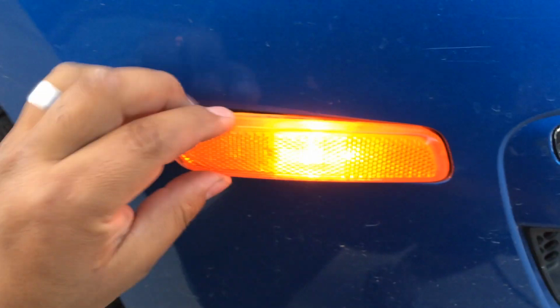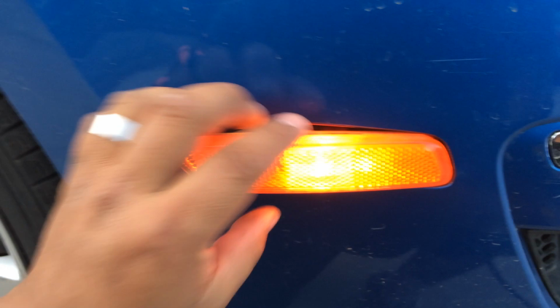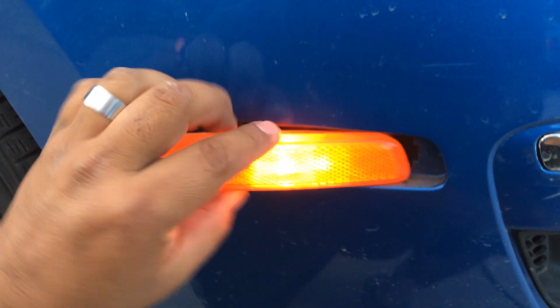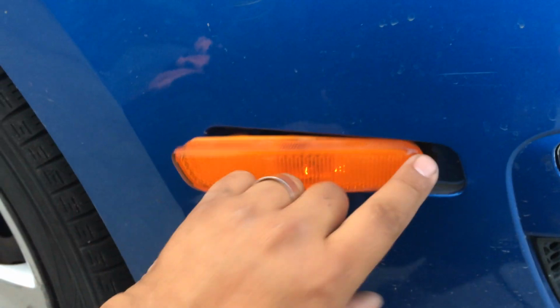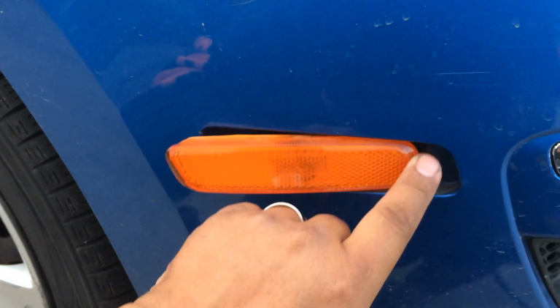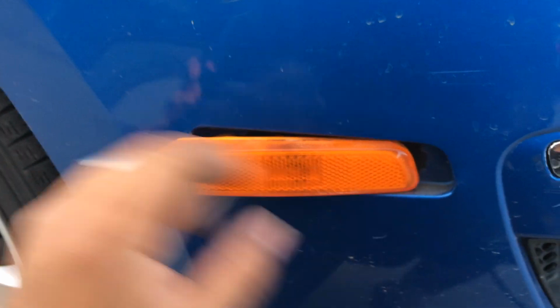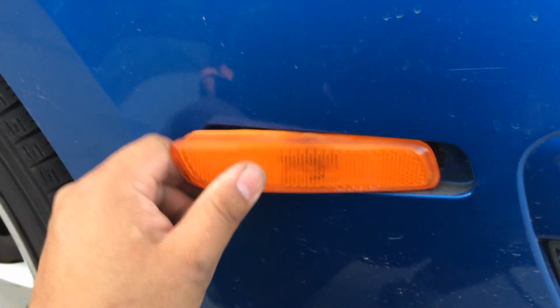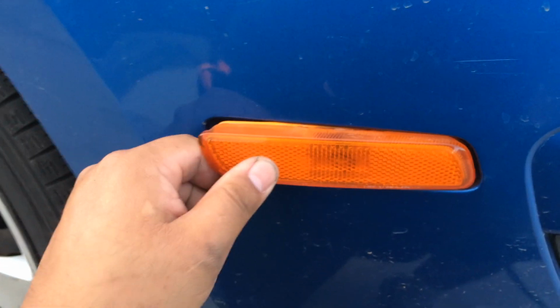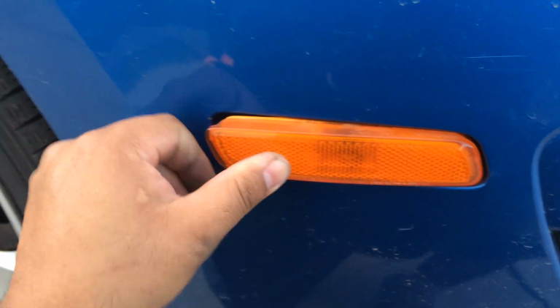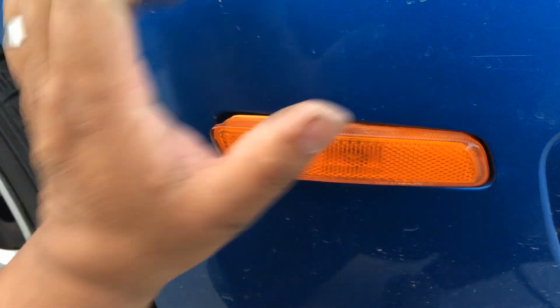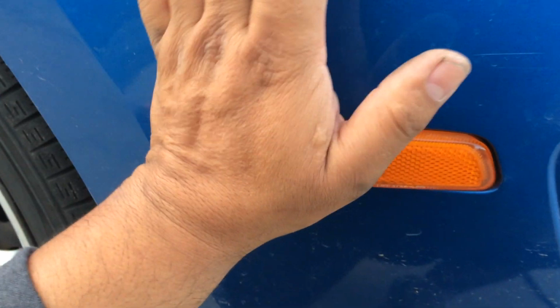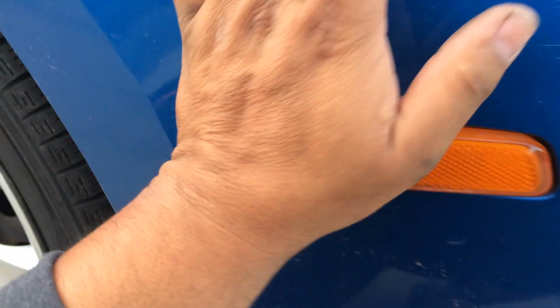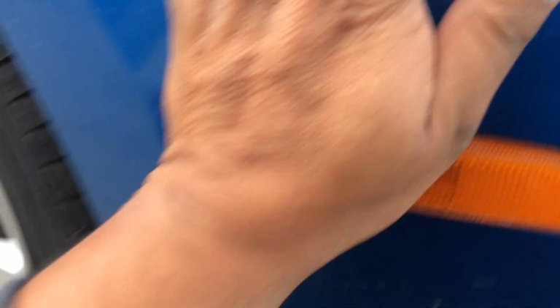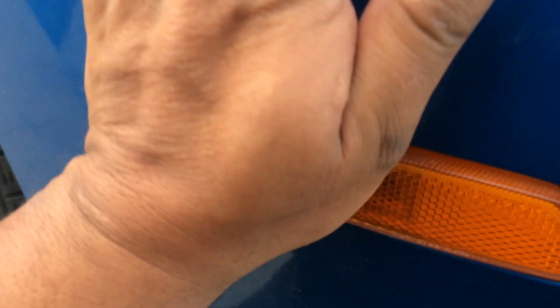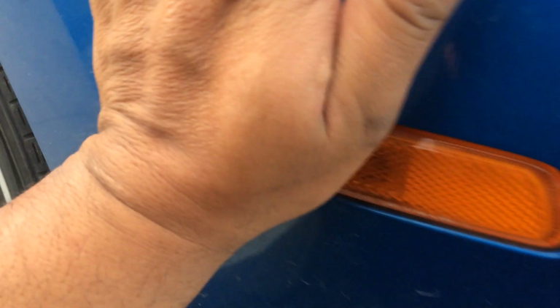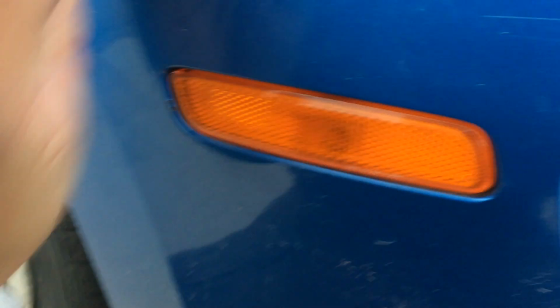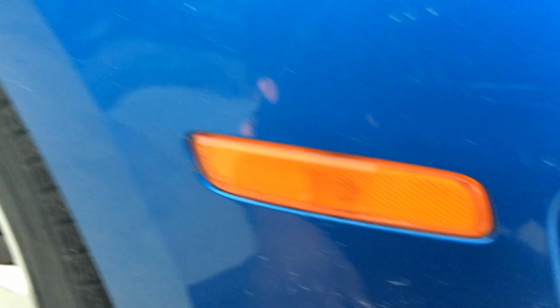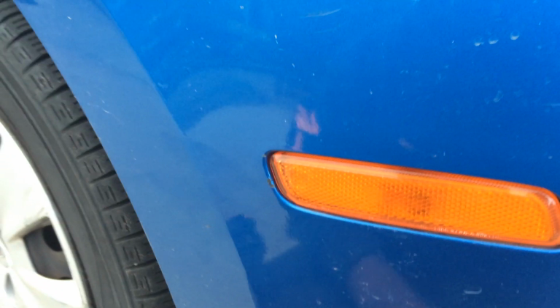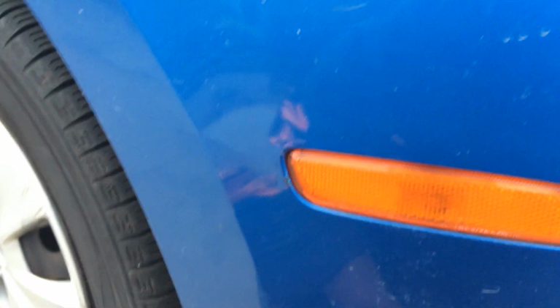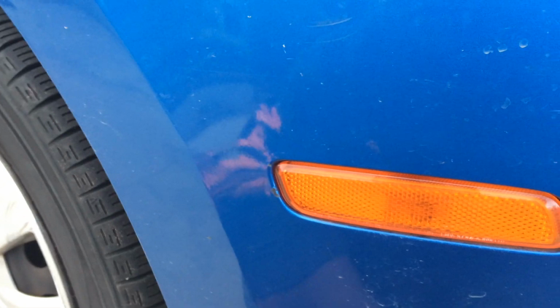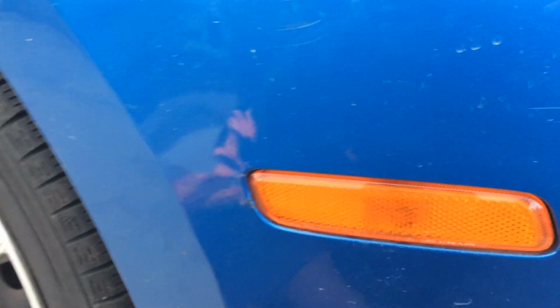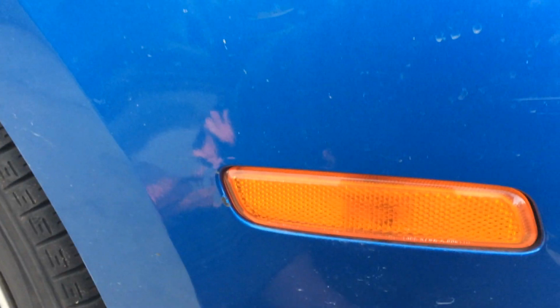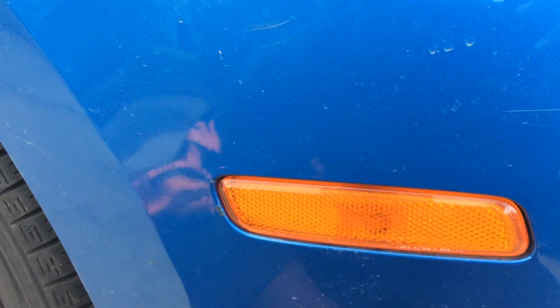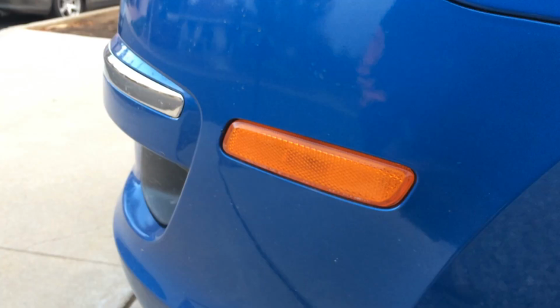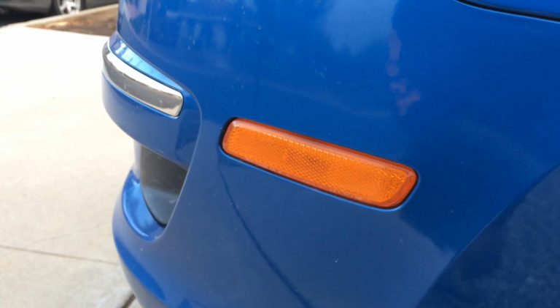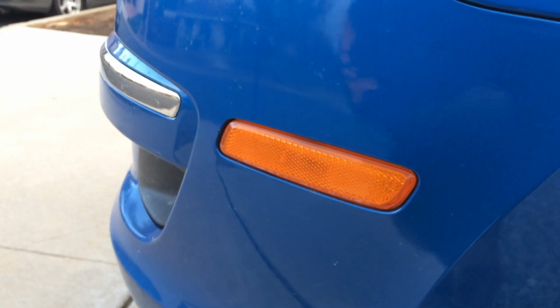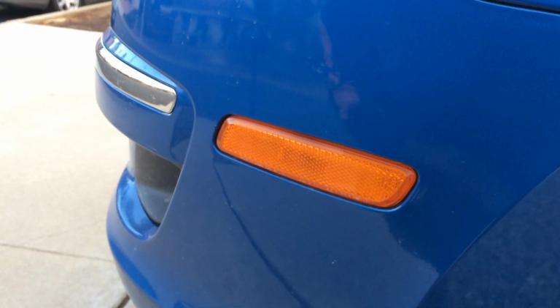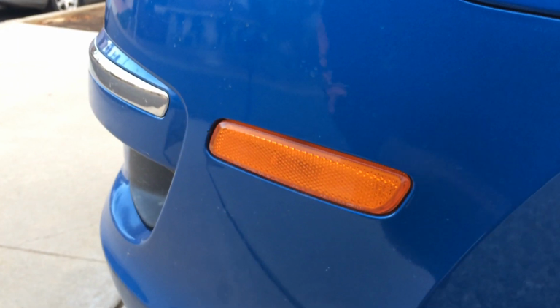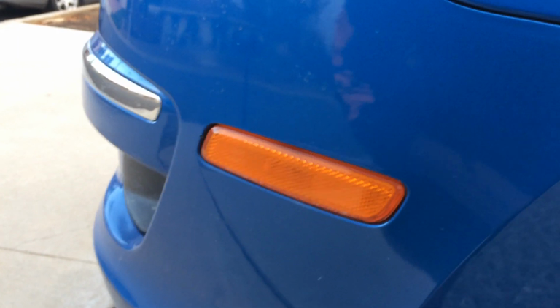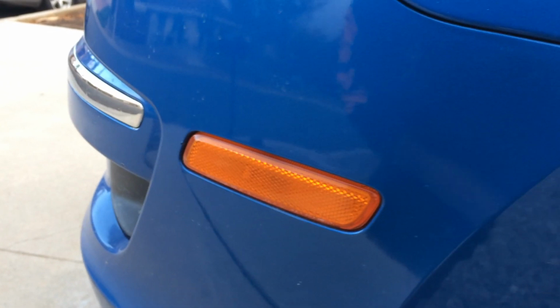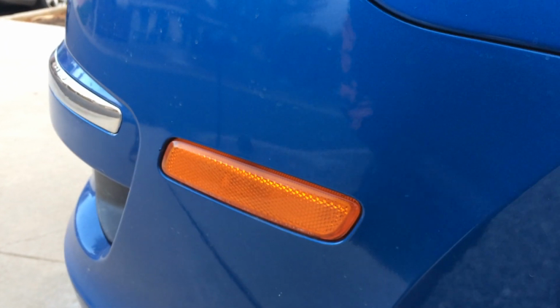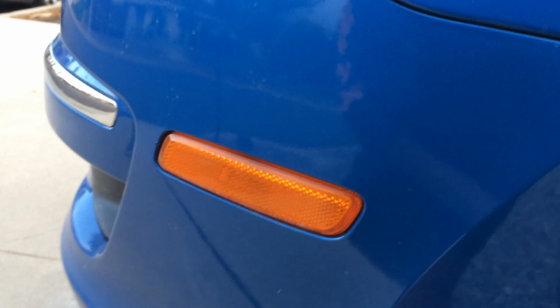Start here on the front and push it back in. There you go. That's how you replace the side marker light on a Hyundai Elantra.